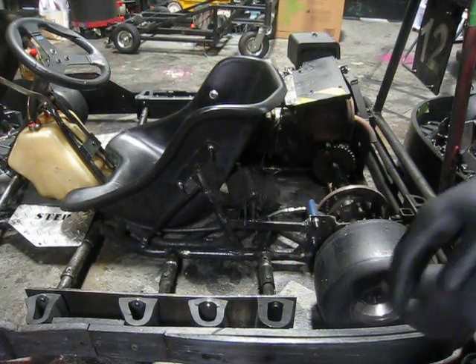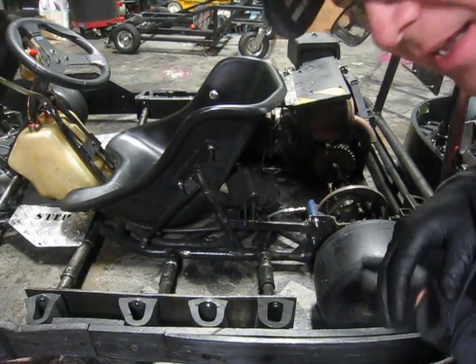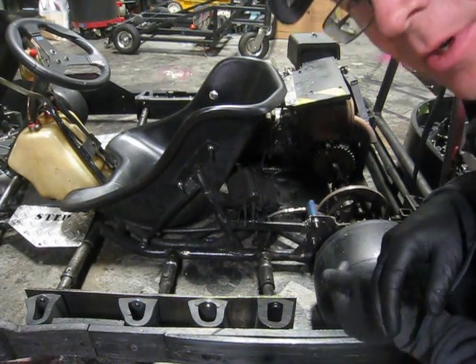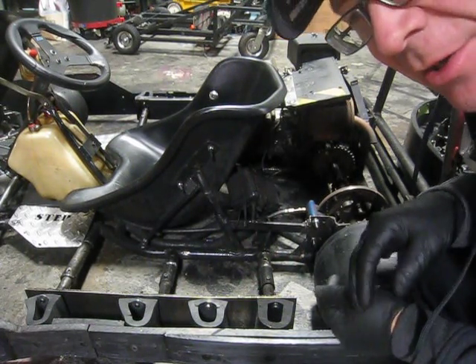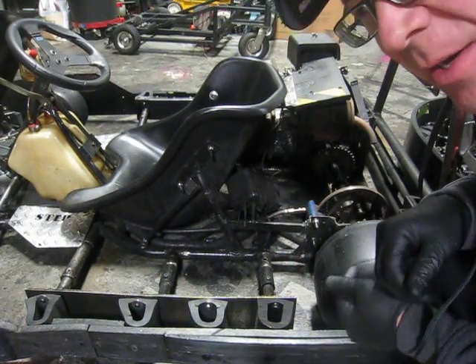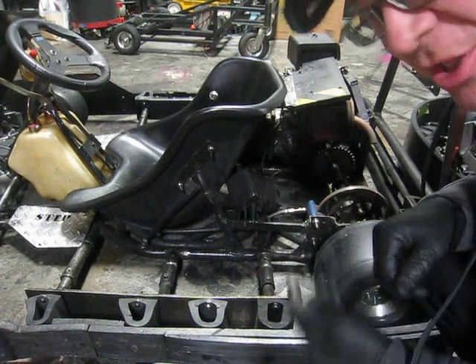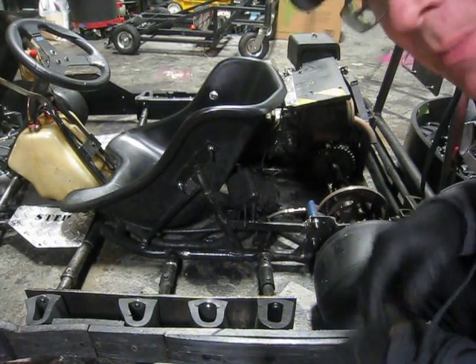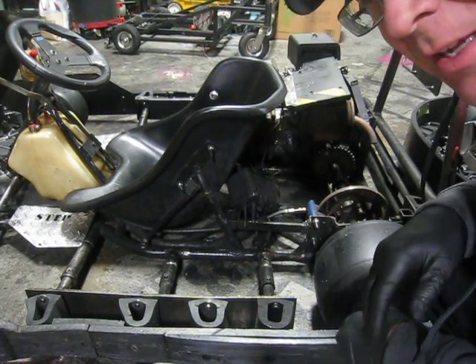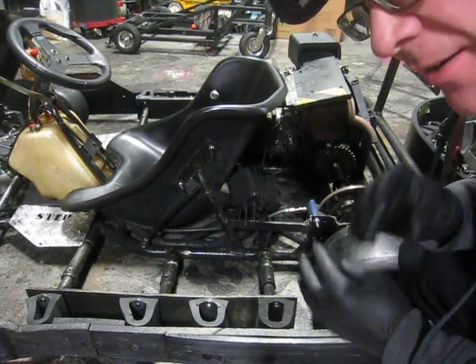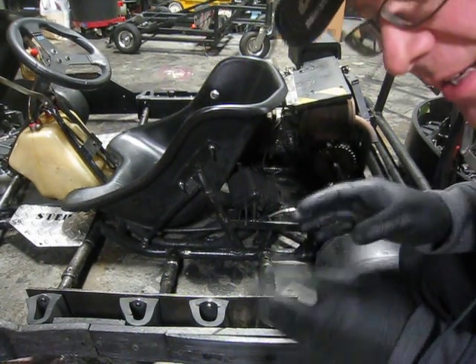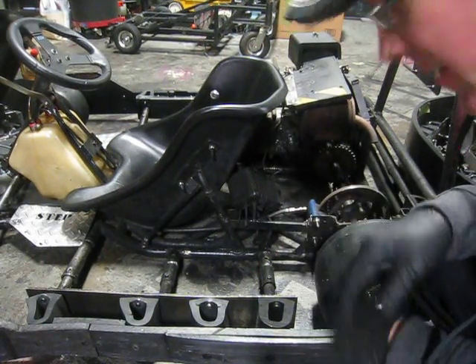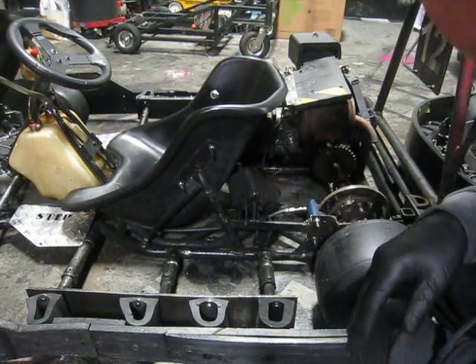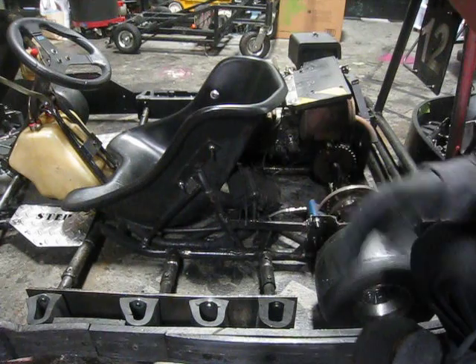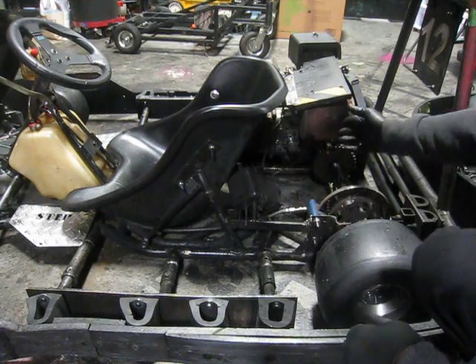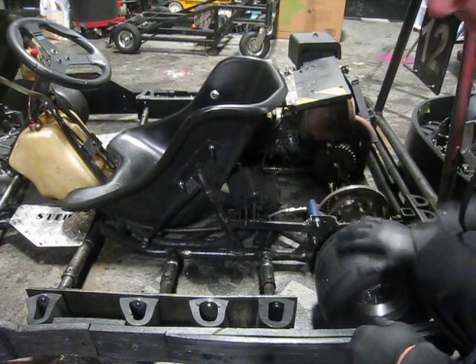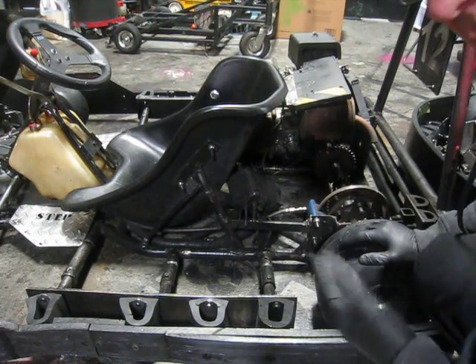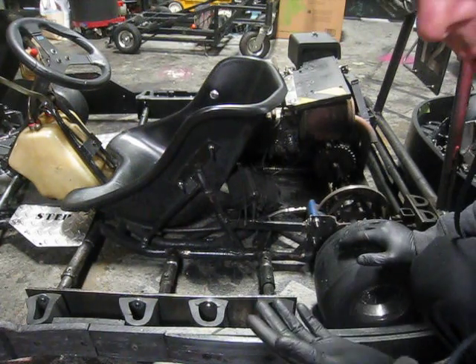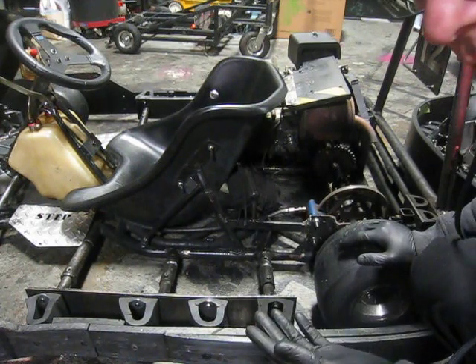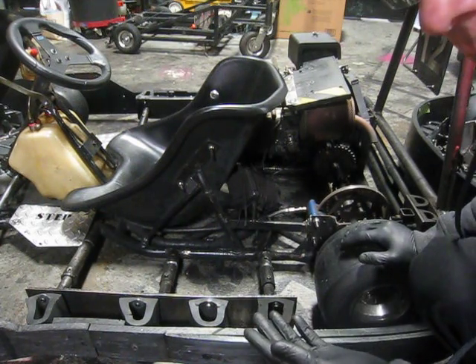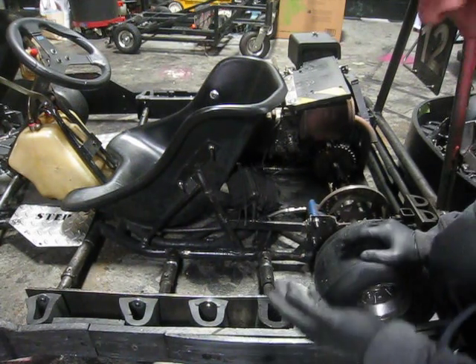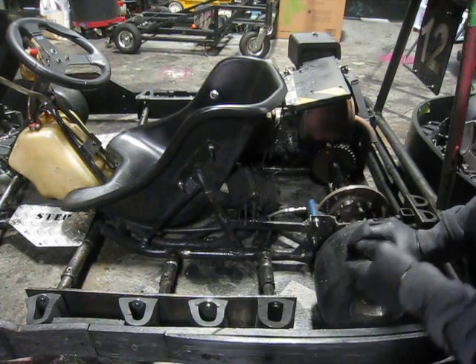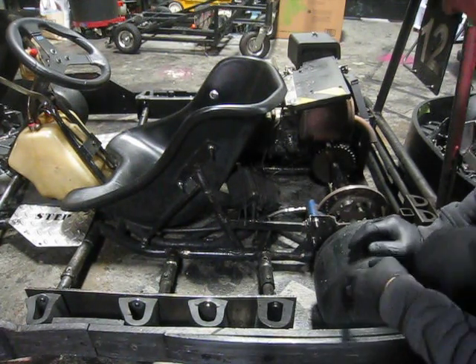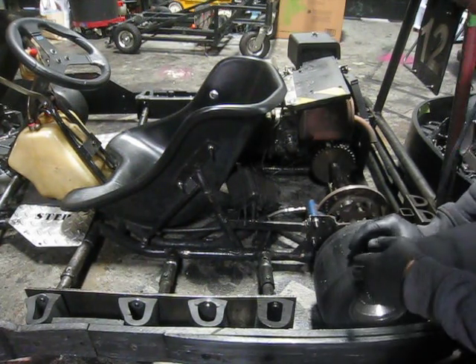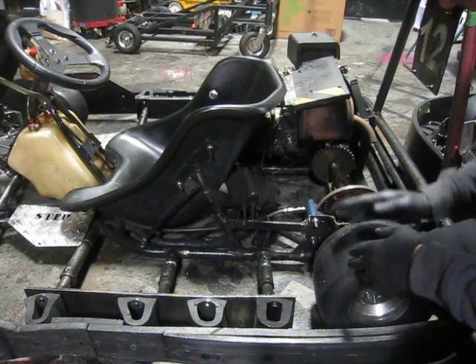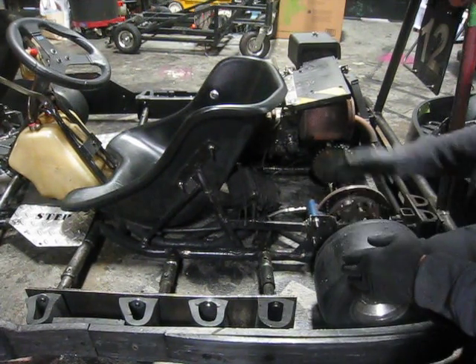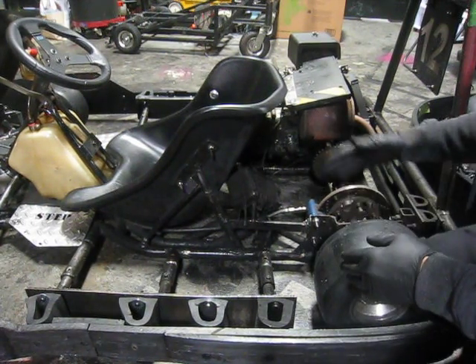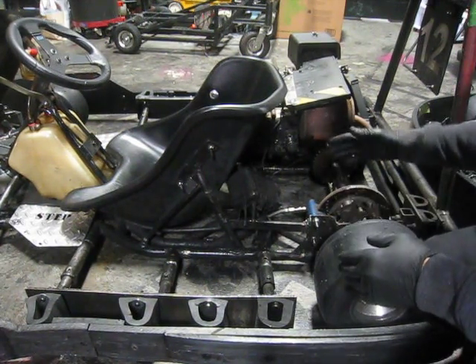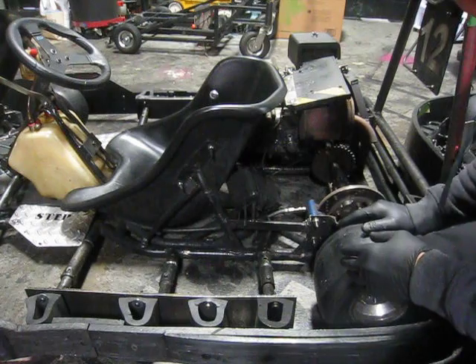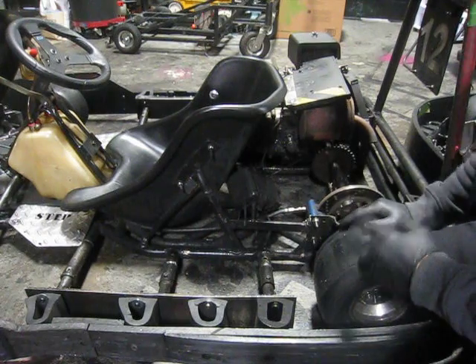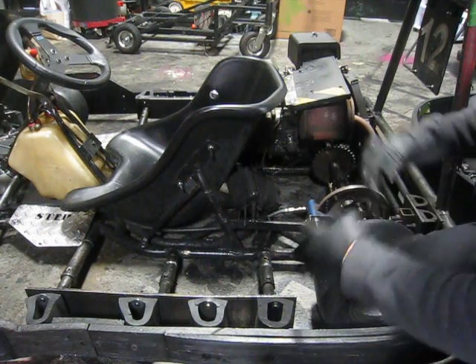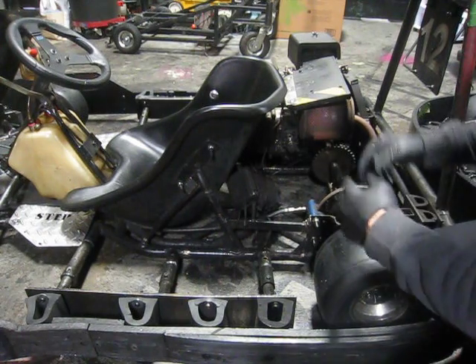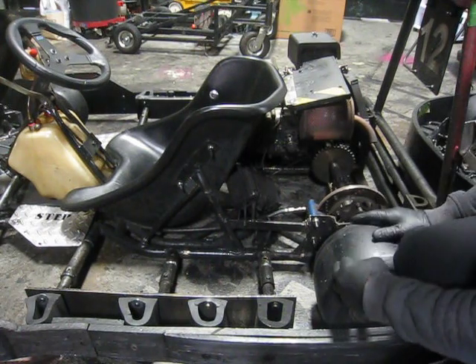We're going to learn how to put a chain back on now. It's dead simple. The chain fell off — obviously there's something wrong. Usually it's because the cart was hit so hard from the side that it just knocked it off.